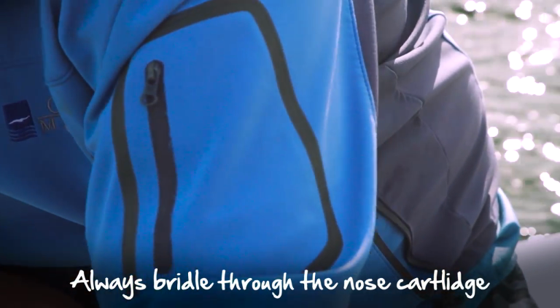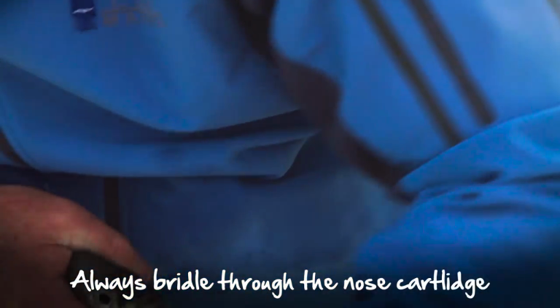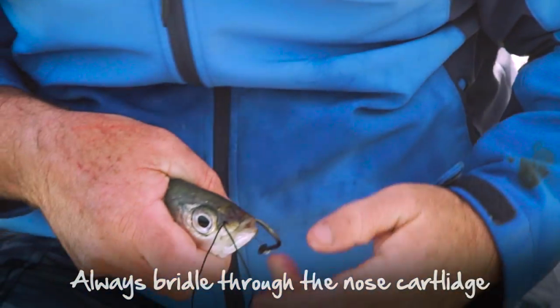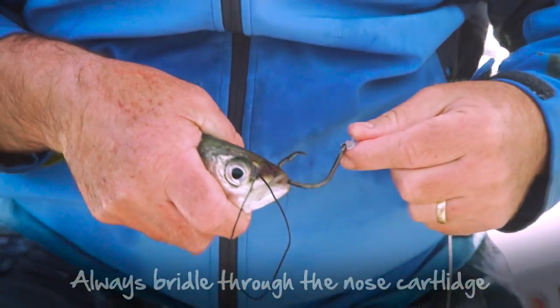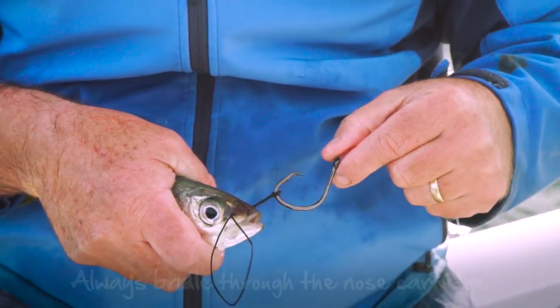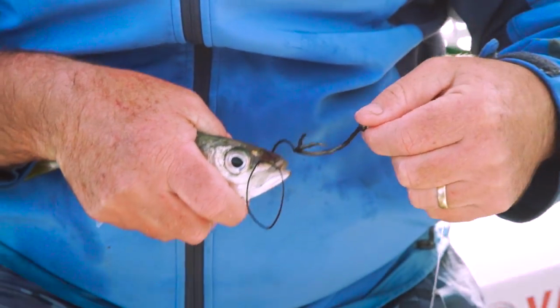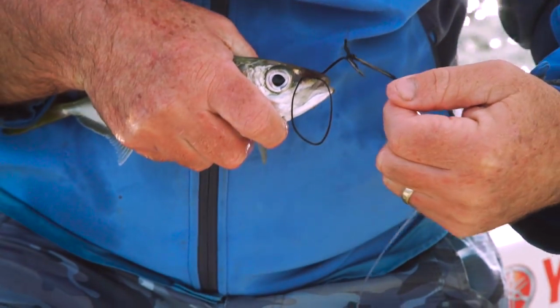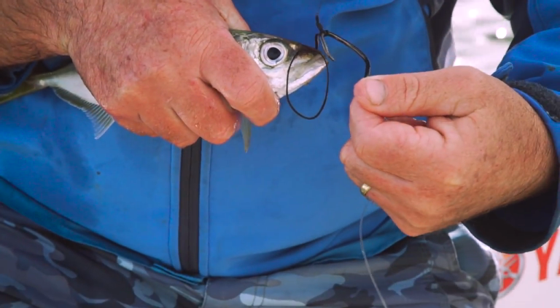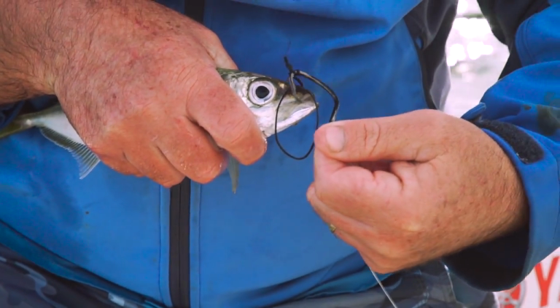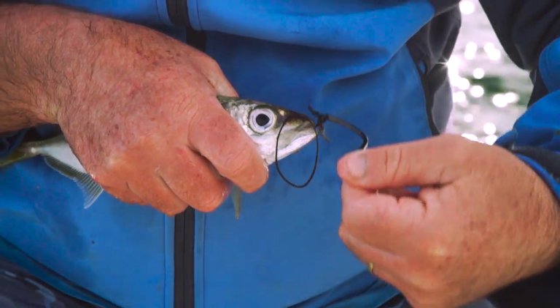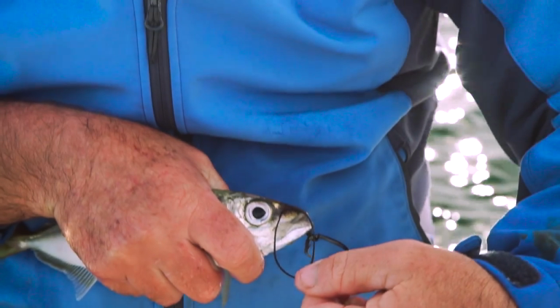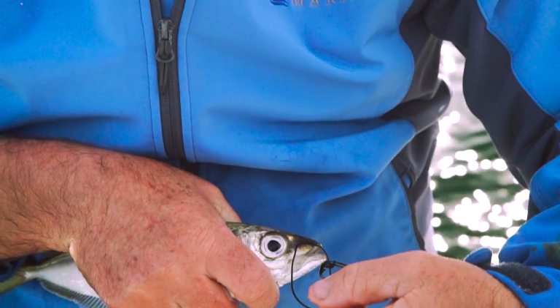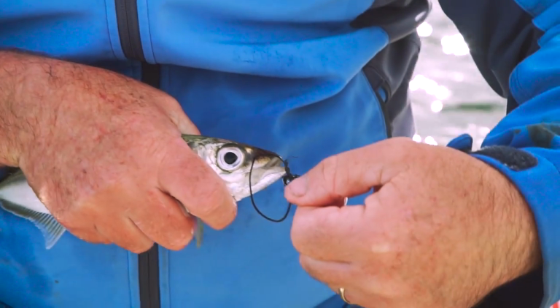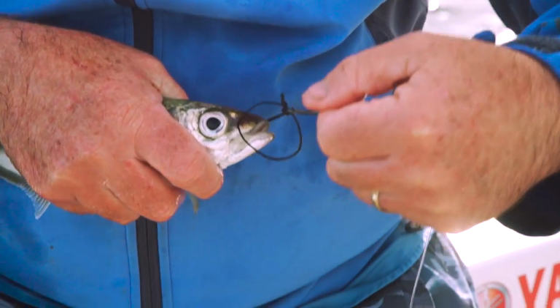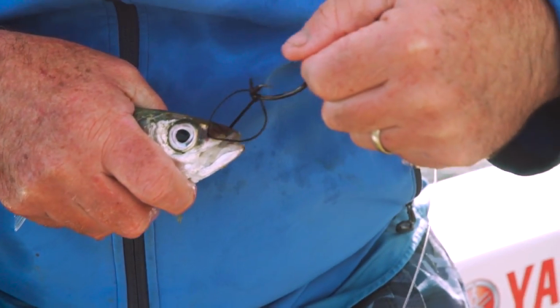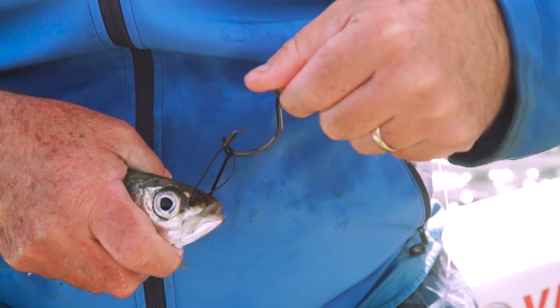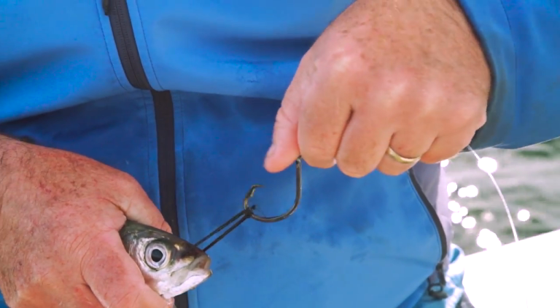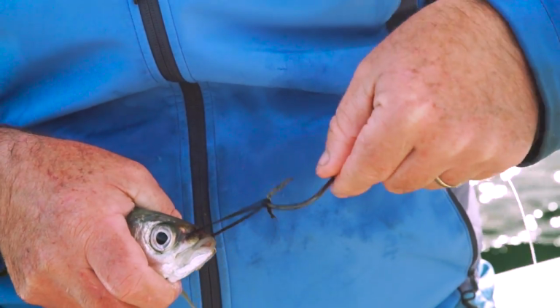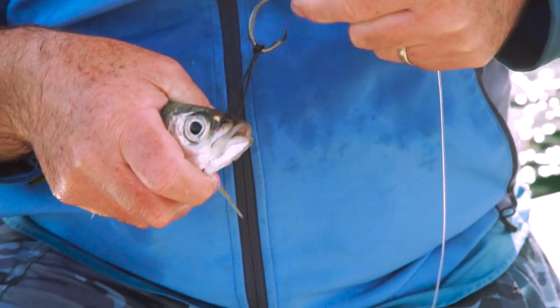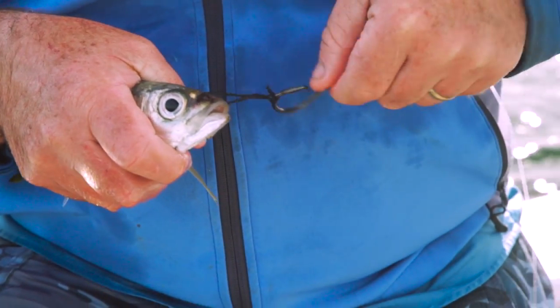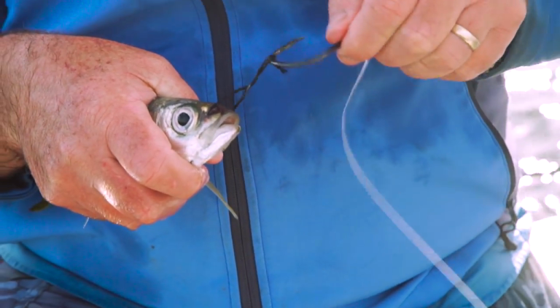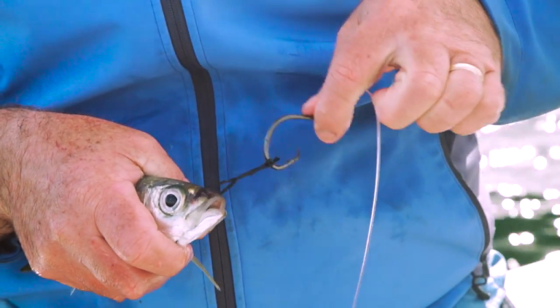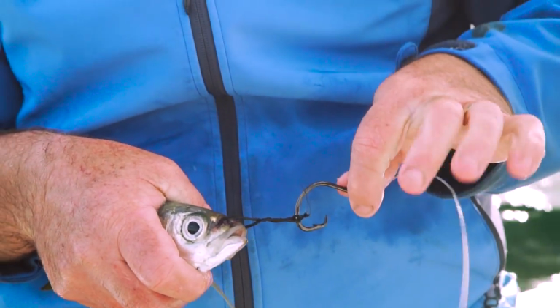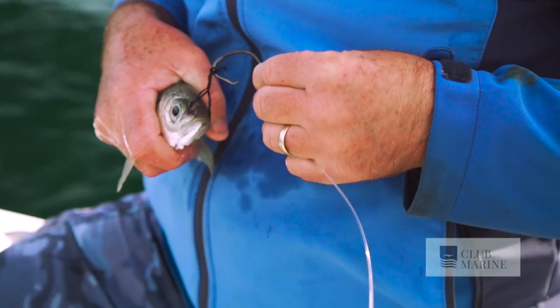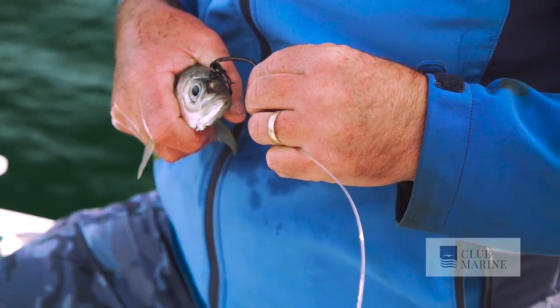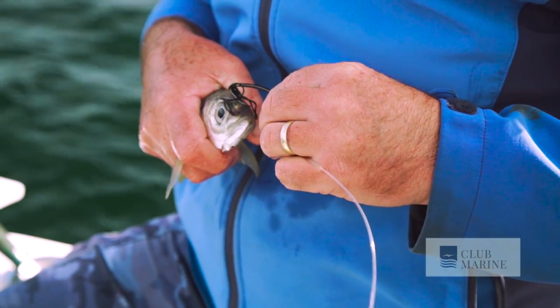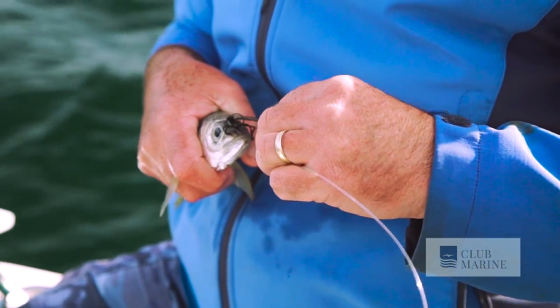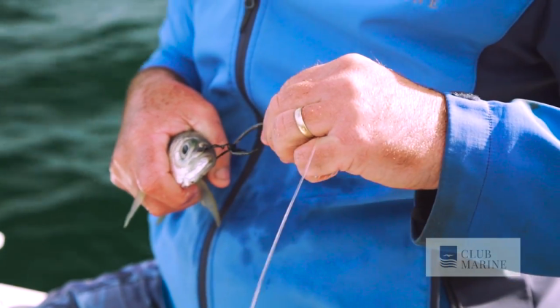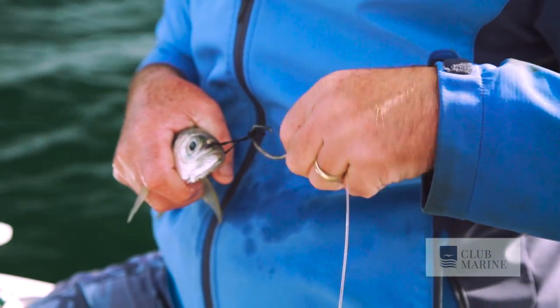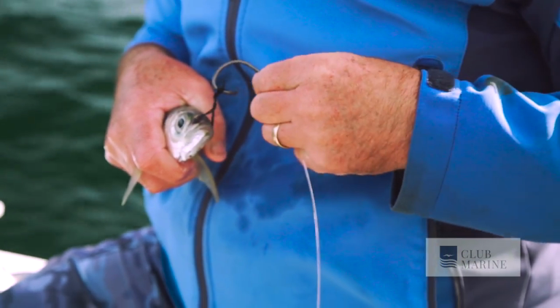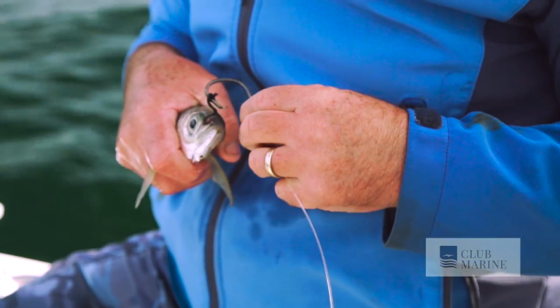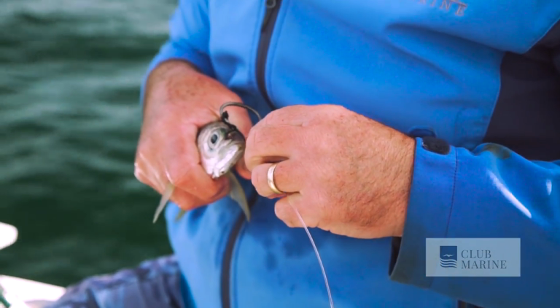Pull that out. So you pull the loop through, then the loop goes back over the hook, twist the hook three times, slide the hook back through, and then go the other way a couple of times.